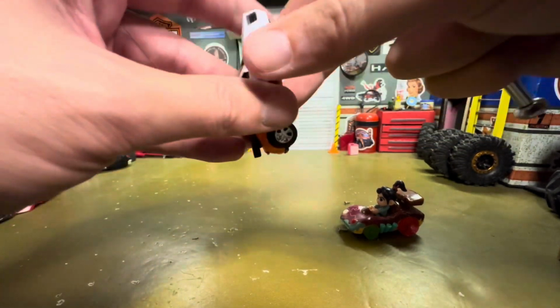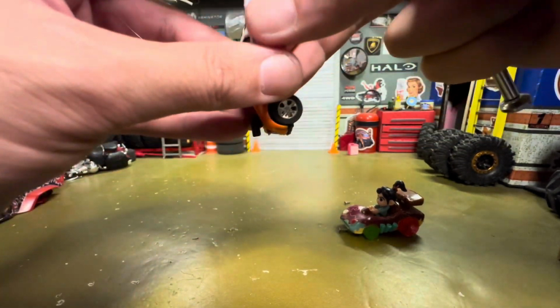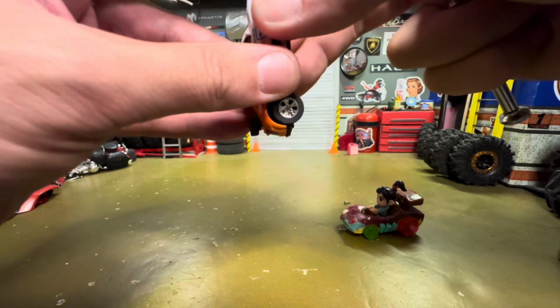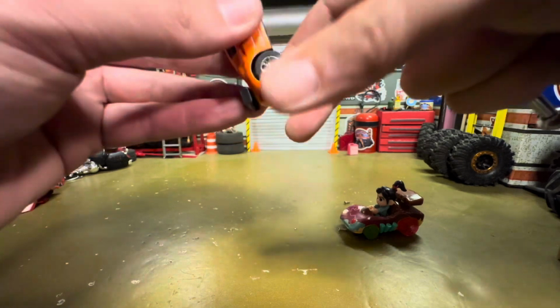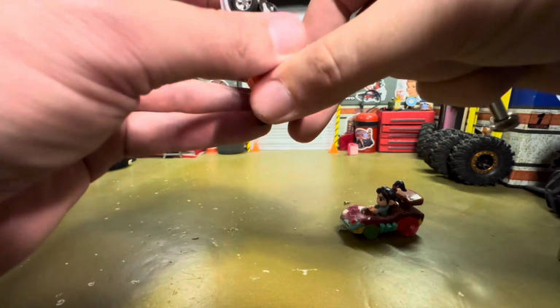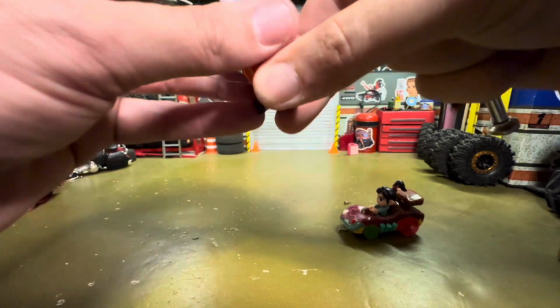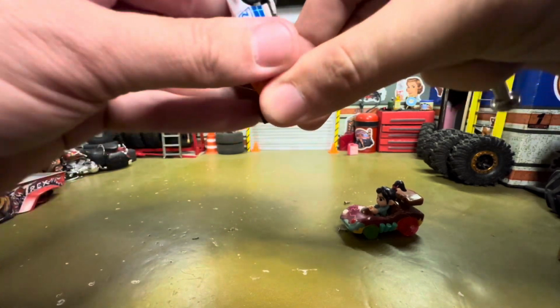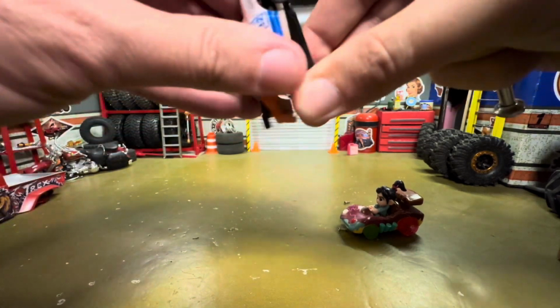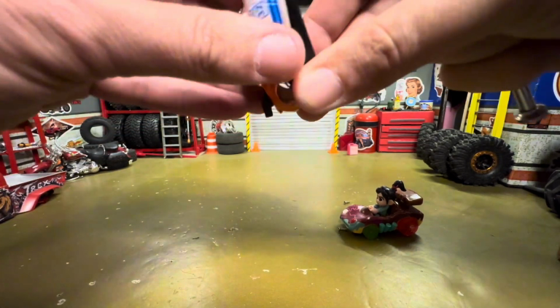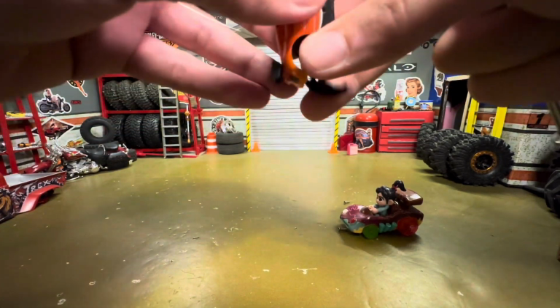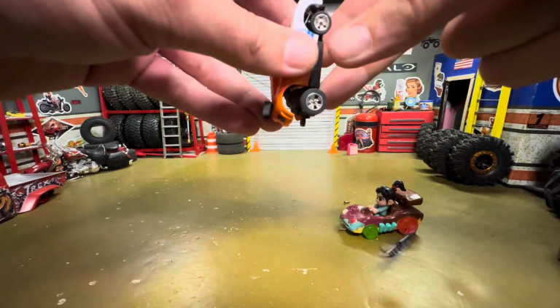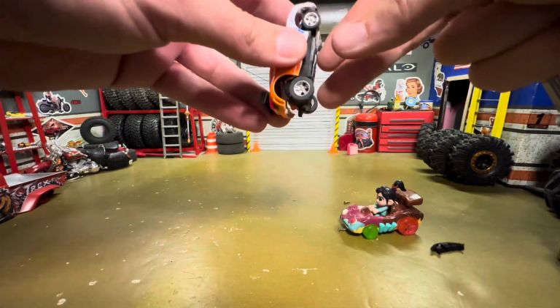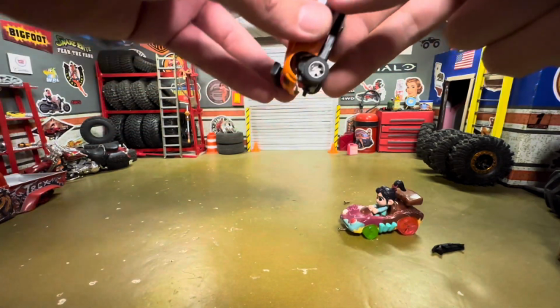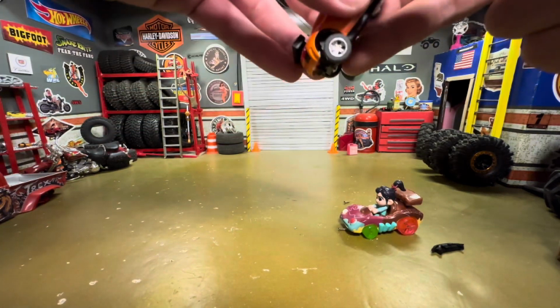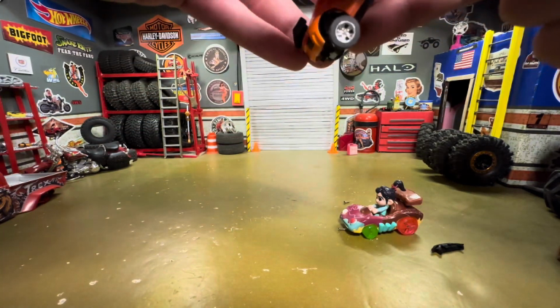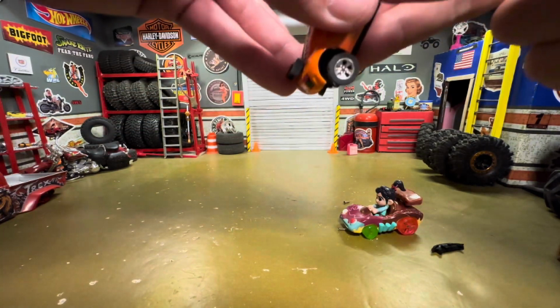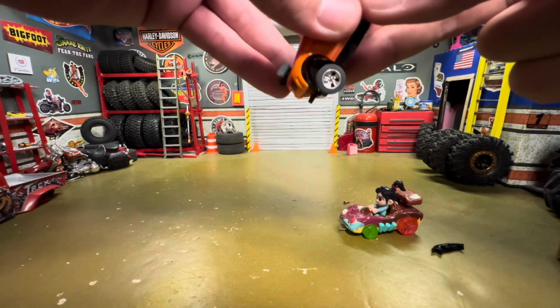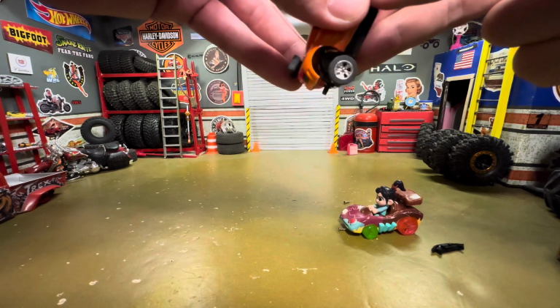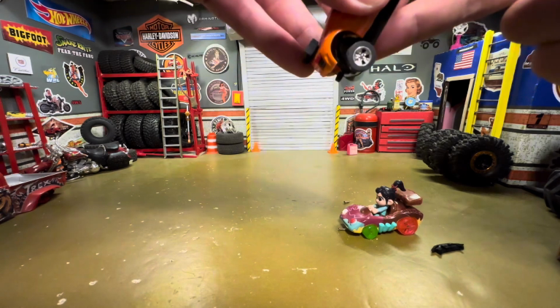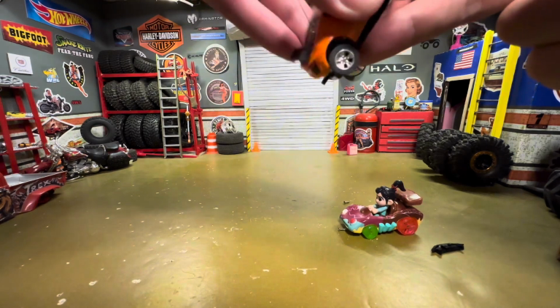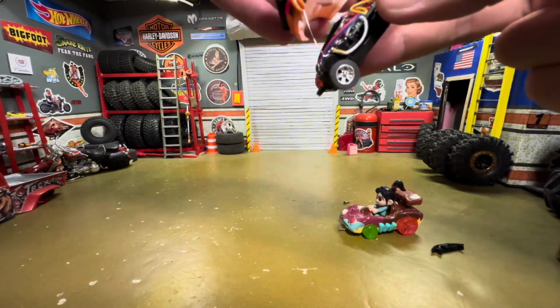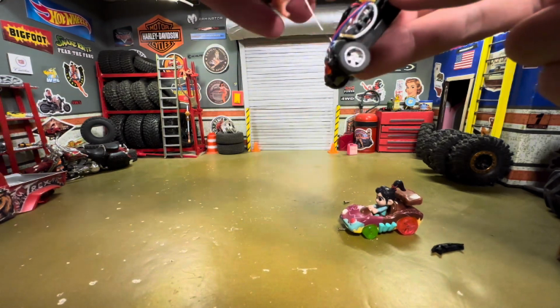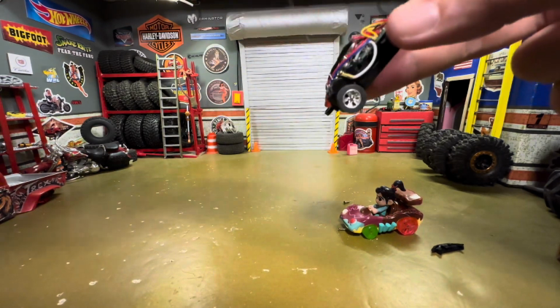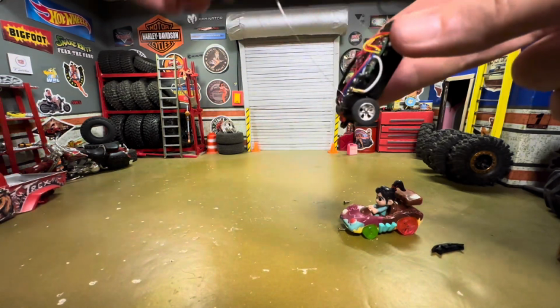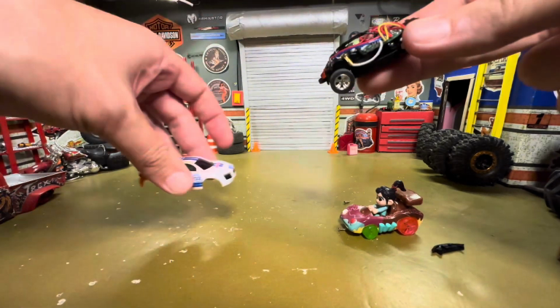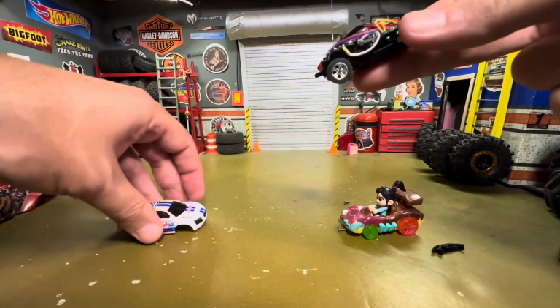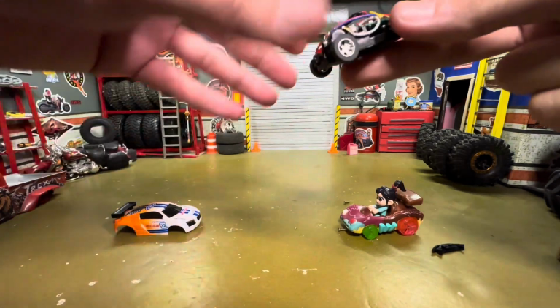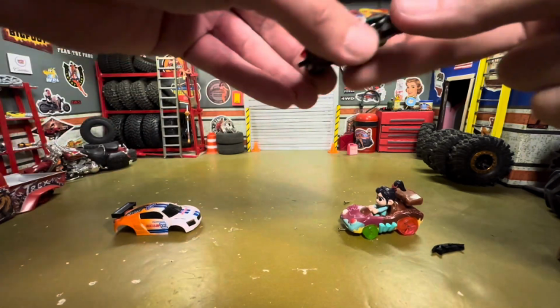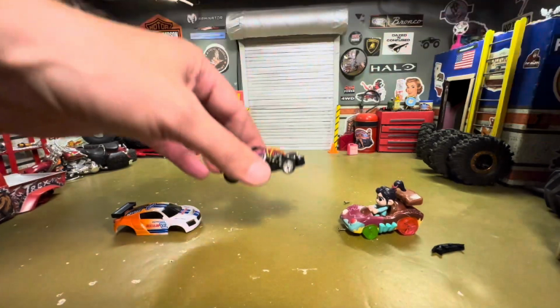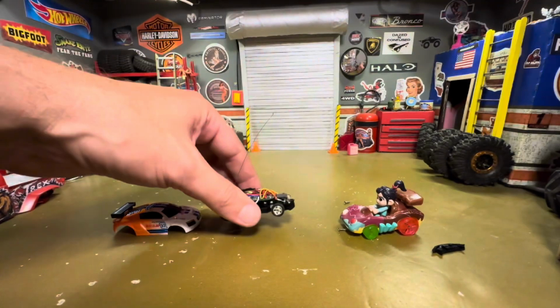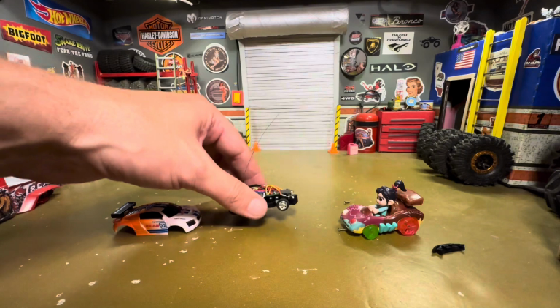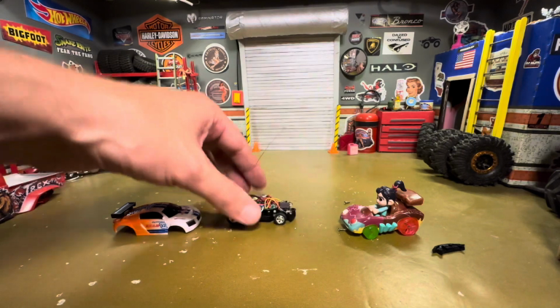It's going to just pop right off — maybe. Oh, there goes the bumper! Alright, it does just pop right off. Cool.